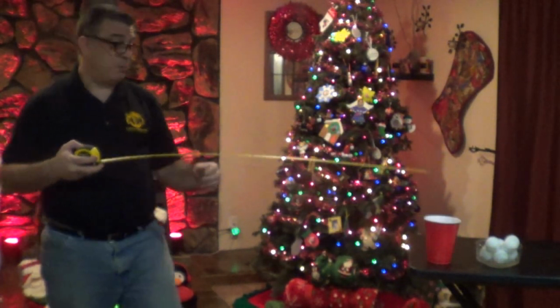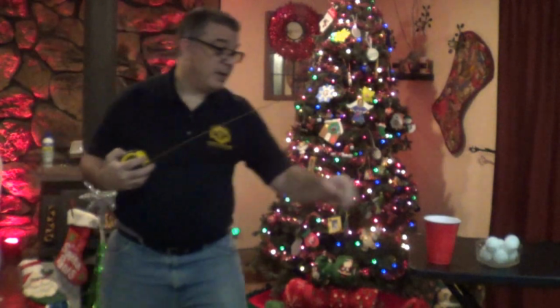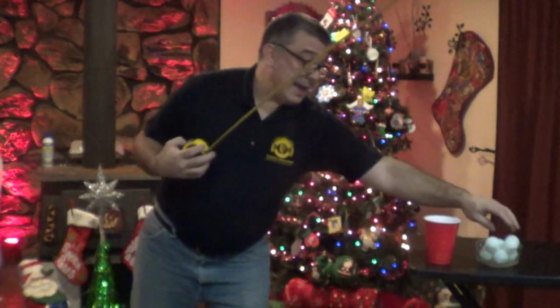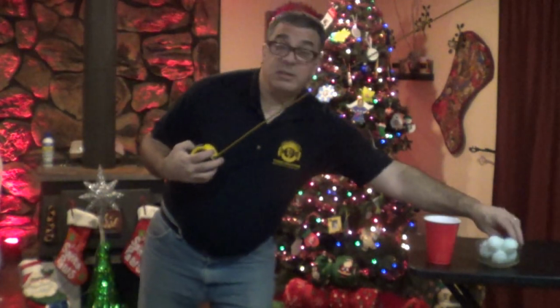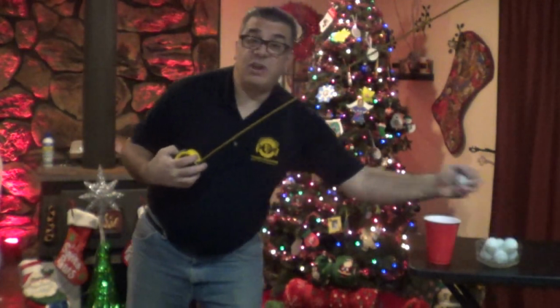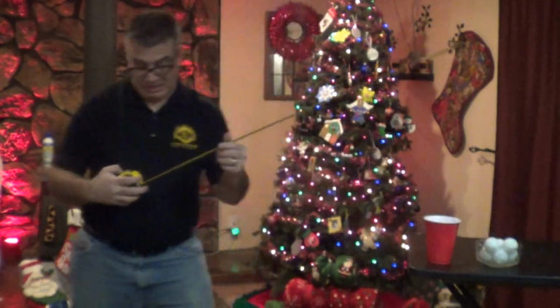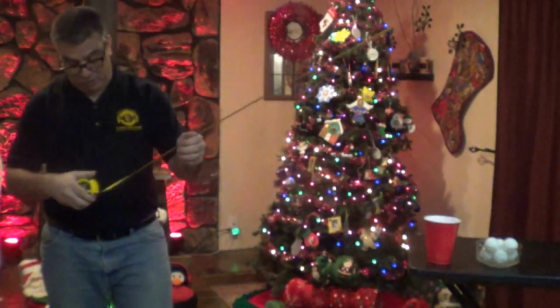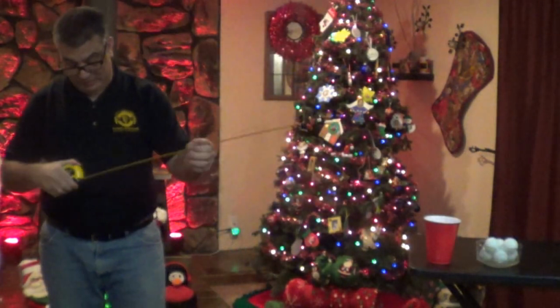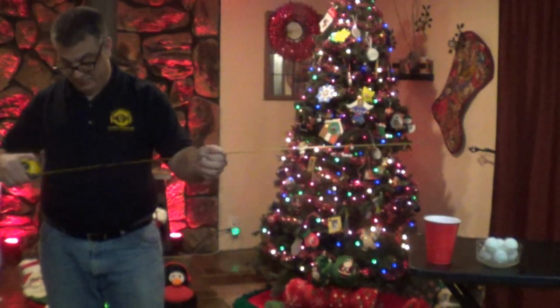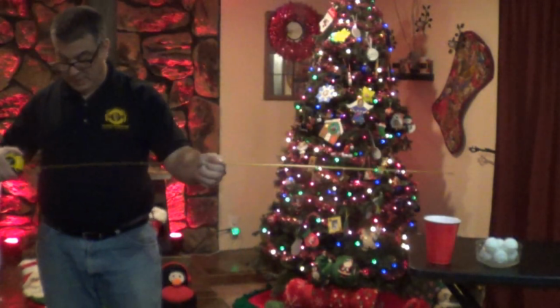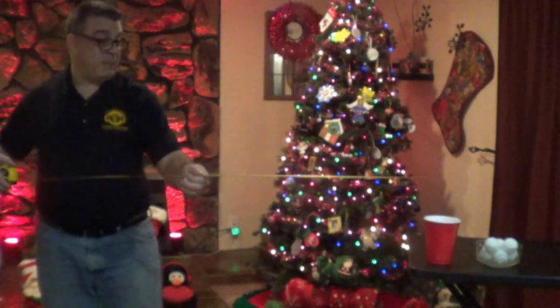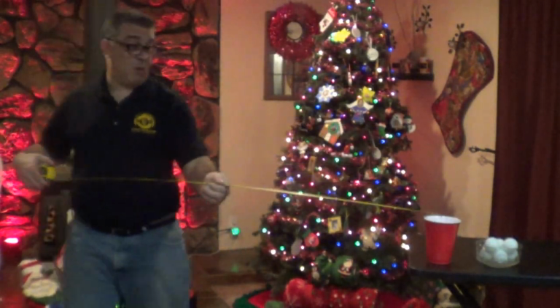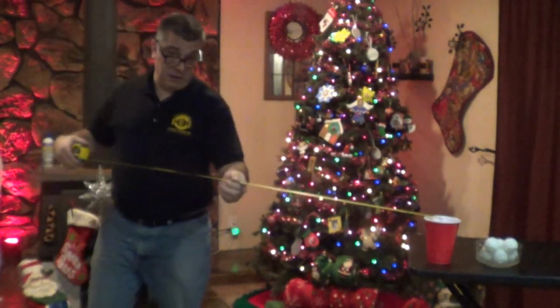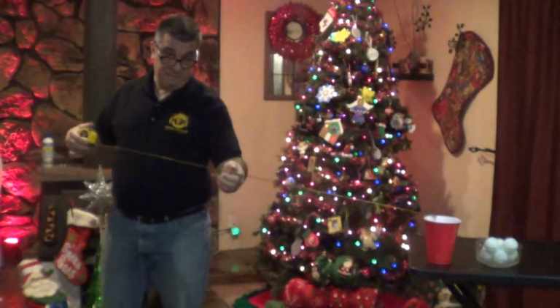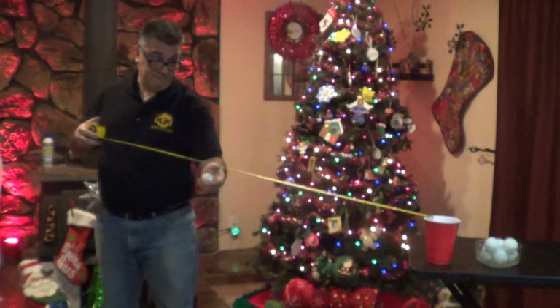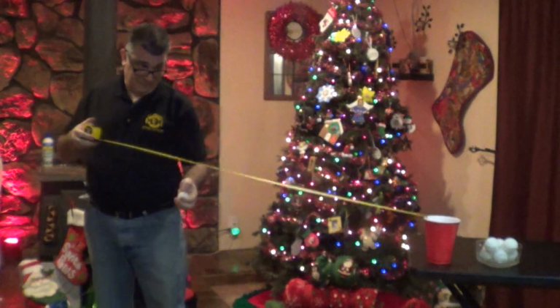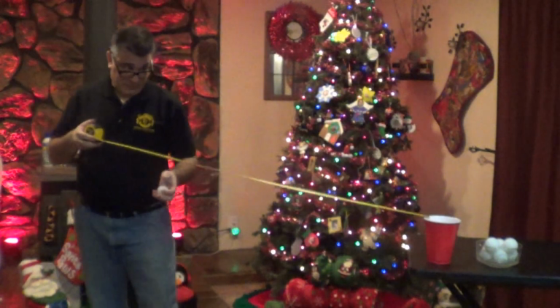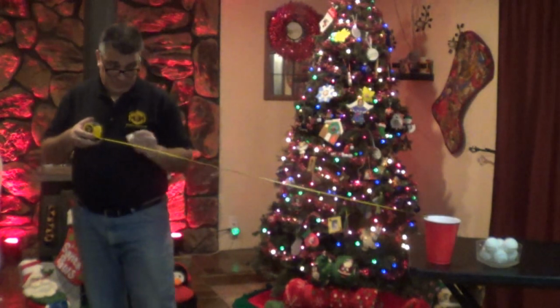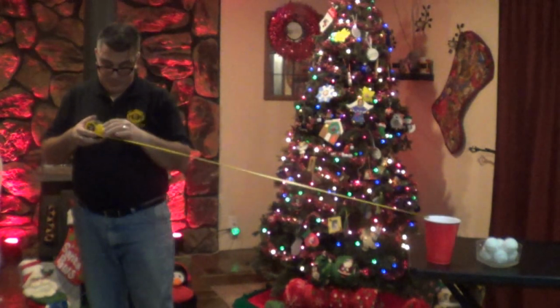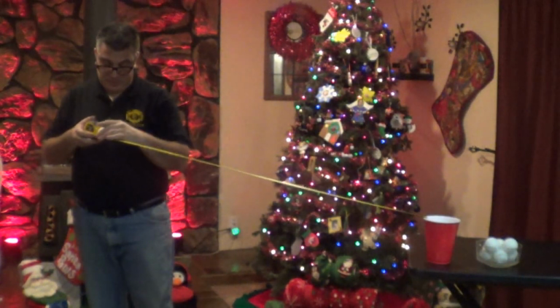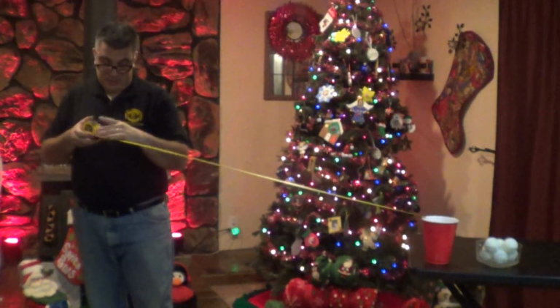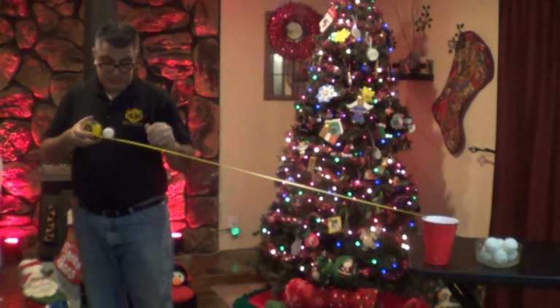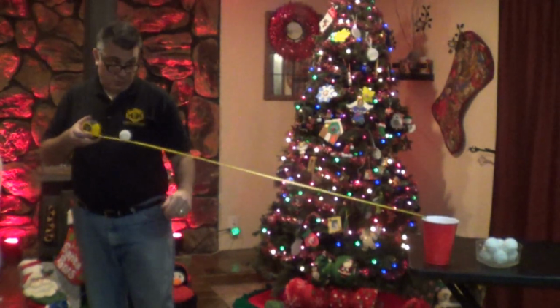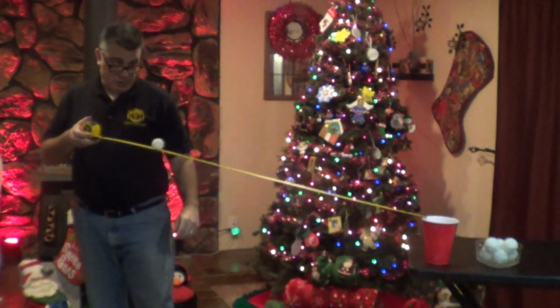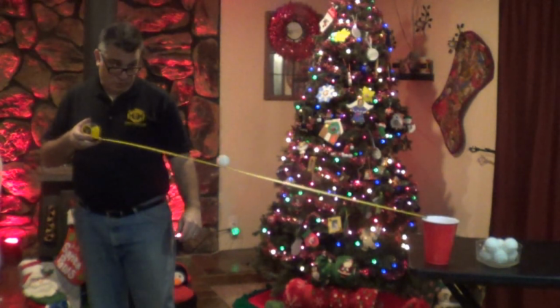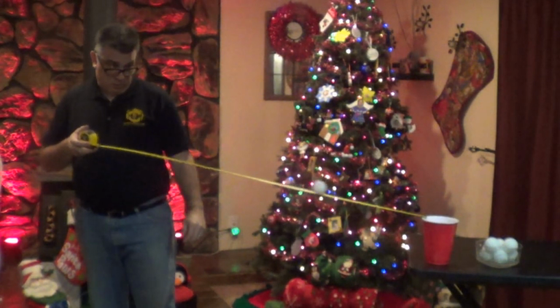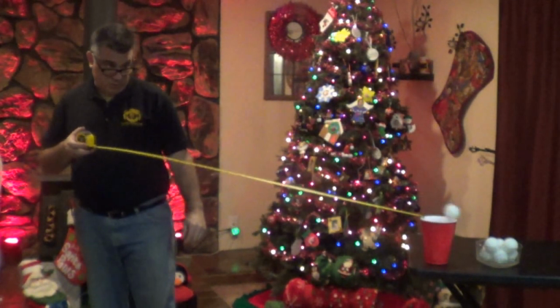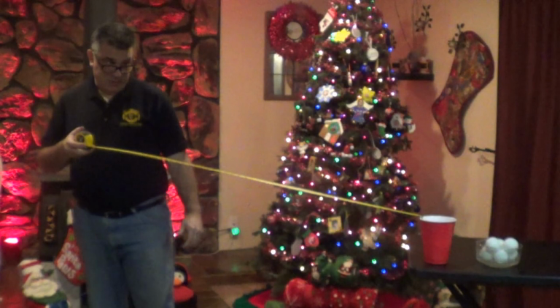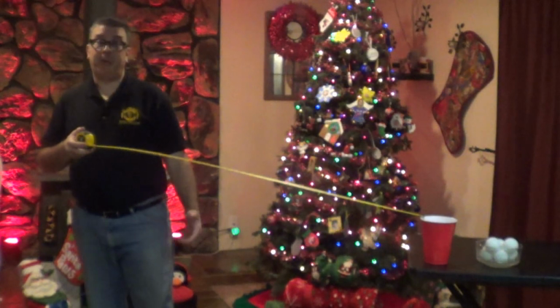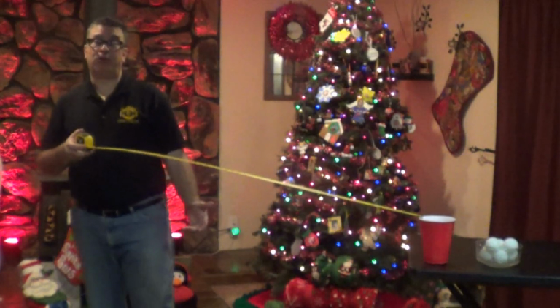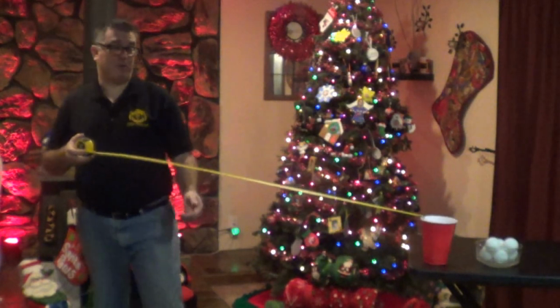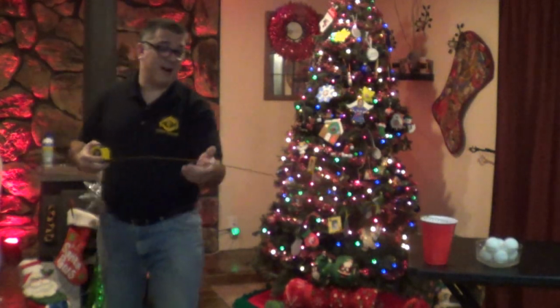Boom. Let's increase the difficulty. Let's make it 4 feet. We're going to go, we're going to roll. That one rolled right over my cup.